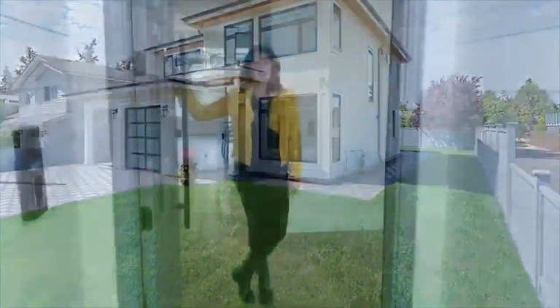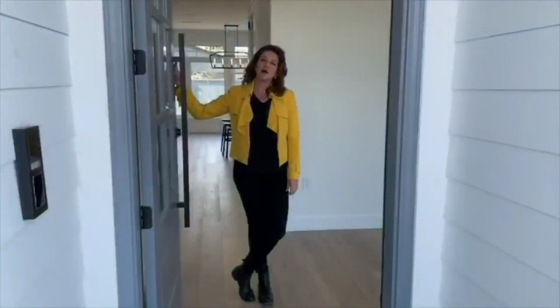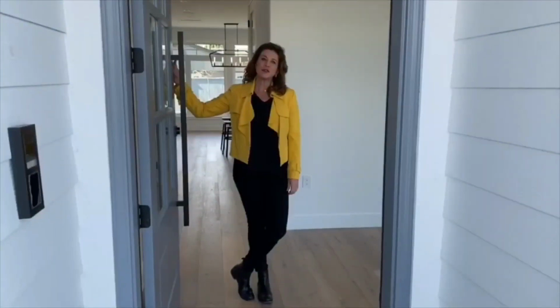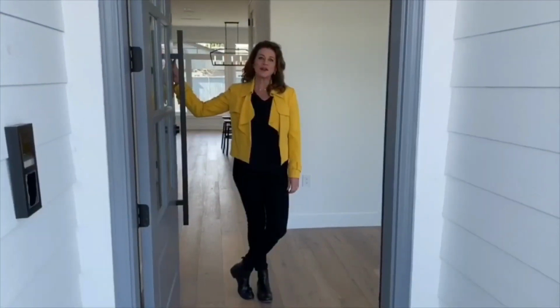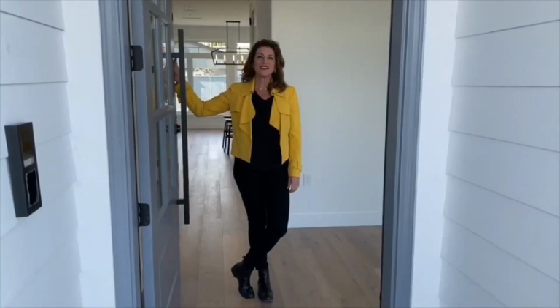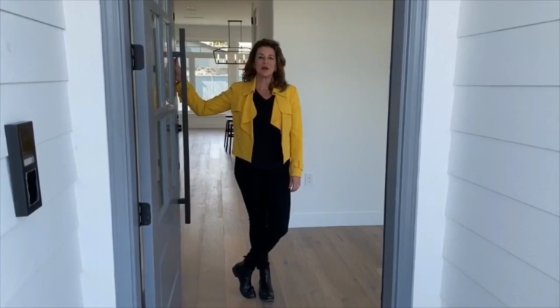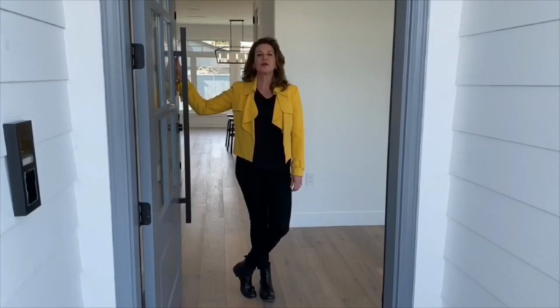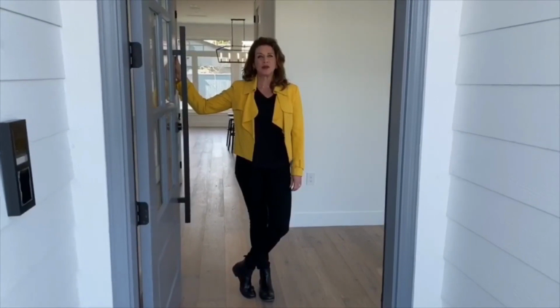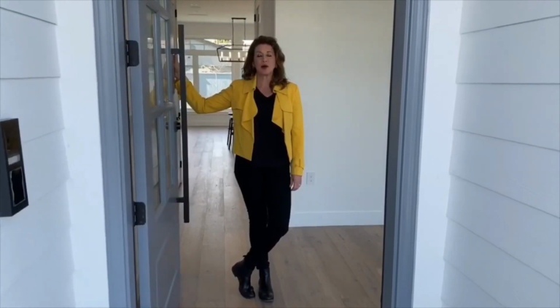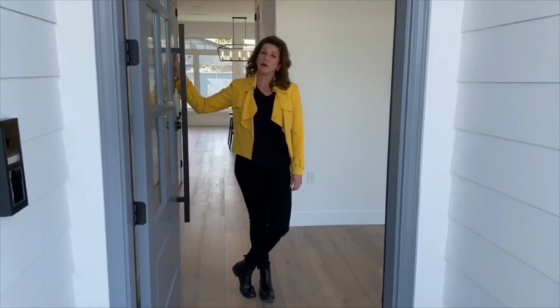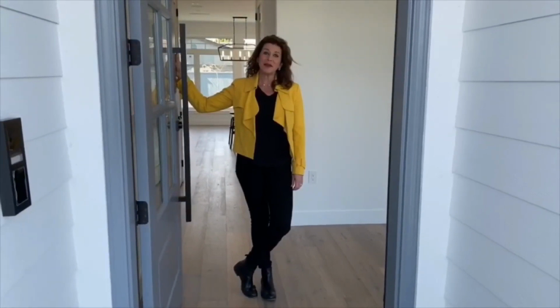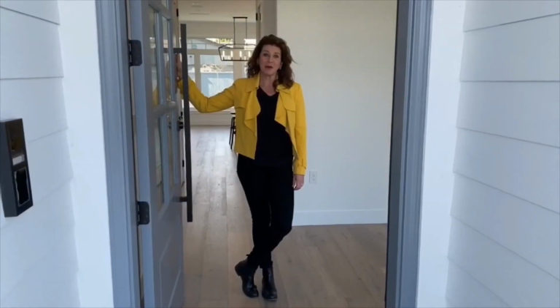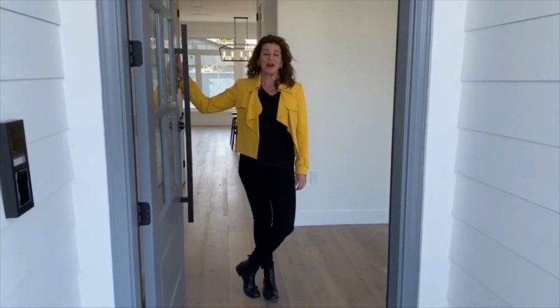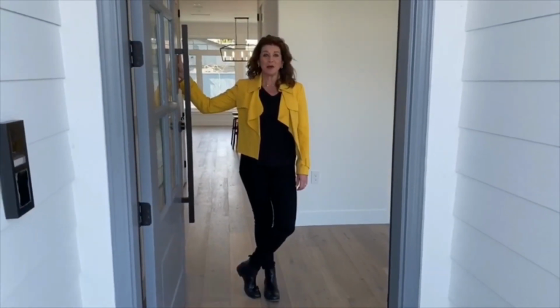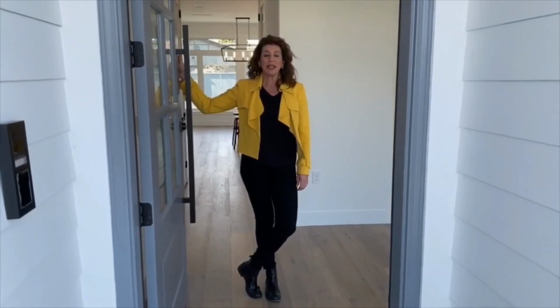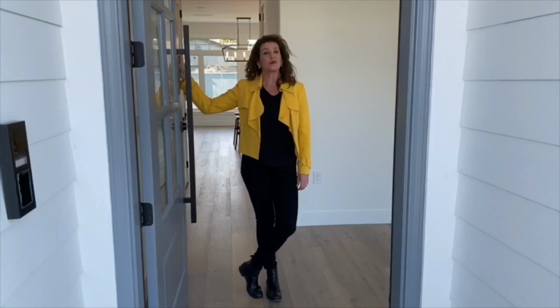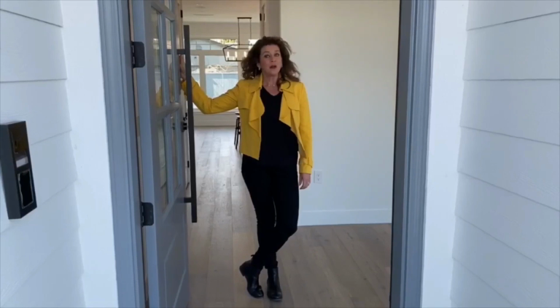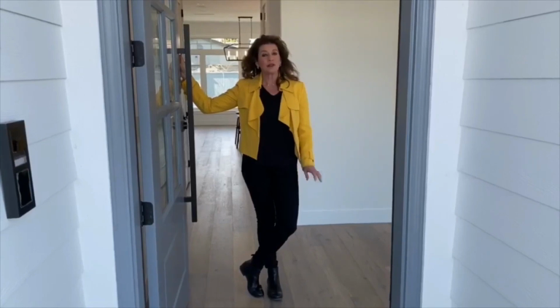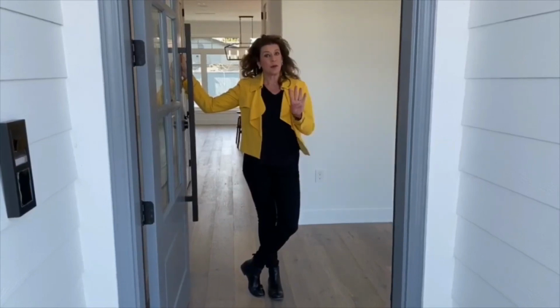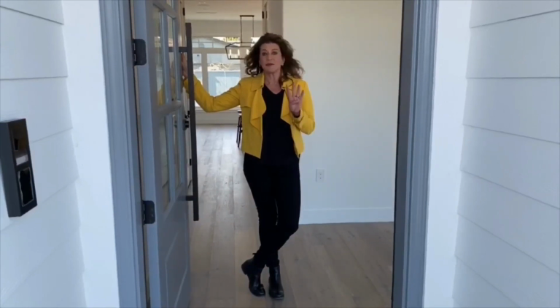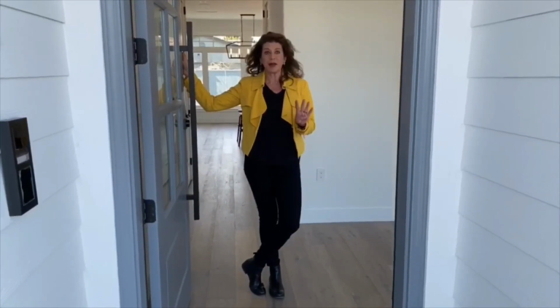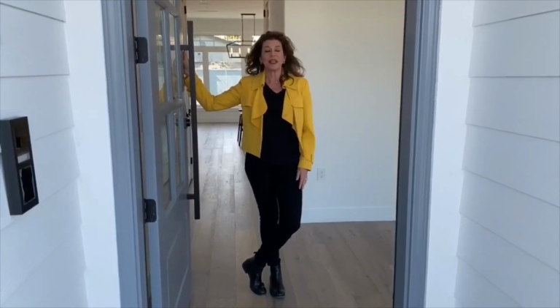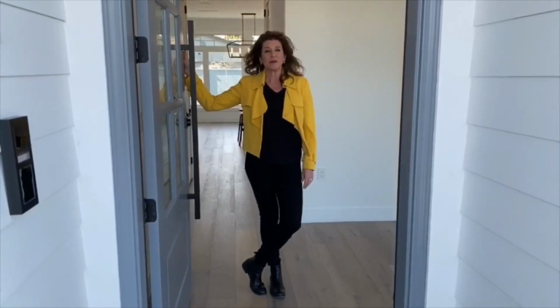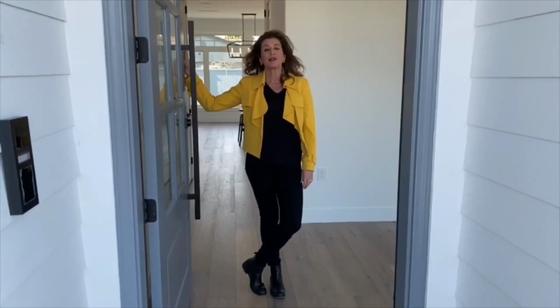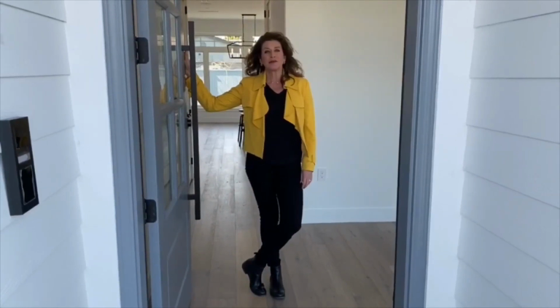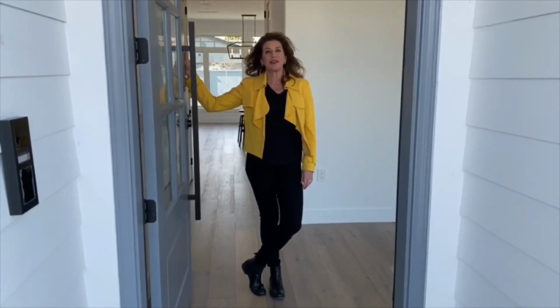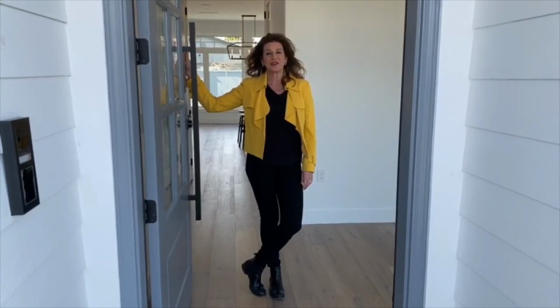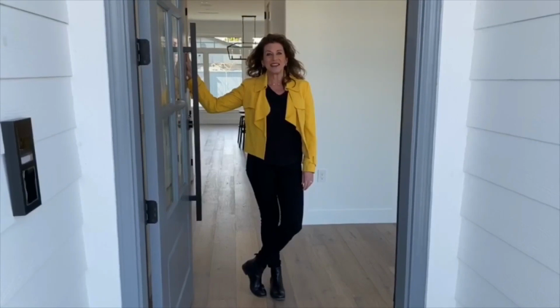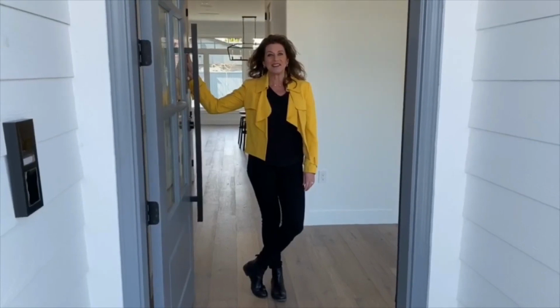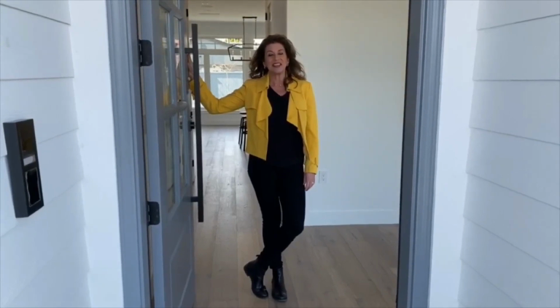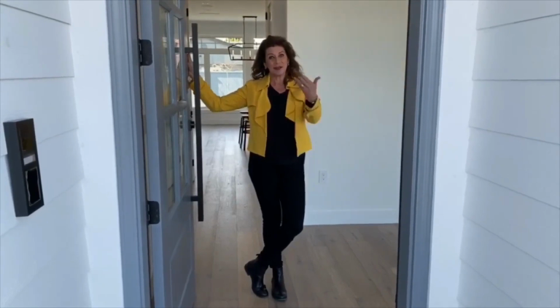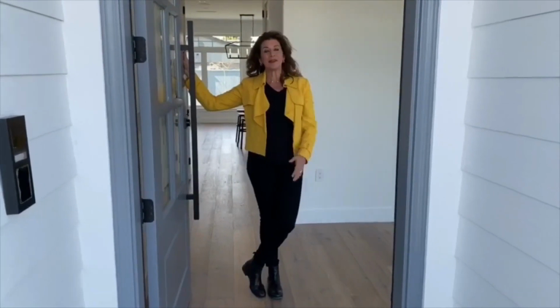Hi, welcome to 25366A in beautiful Boundary Bay. We're about 45 minutes south of Vancouver and this brand new house has 4 bedrooms and 4 bathrooms for a fabulous price of $1,629,000. Come on in and have a look.